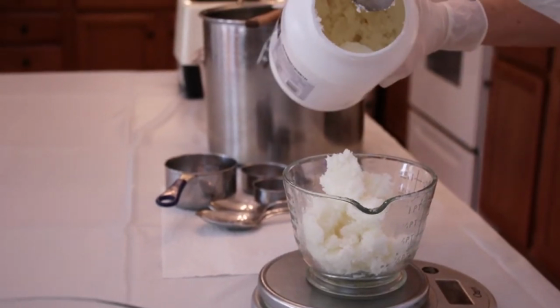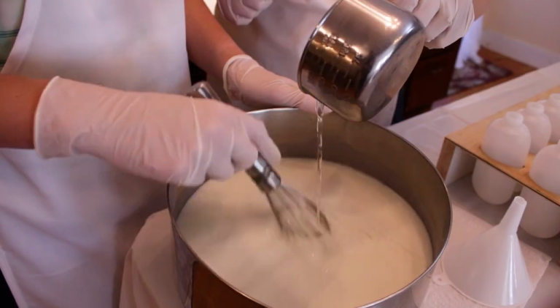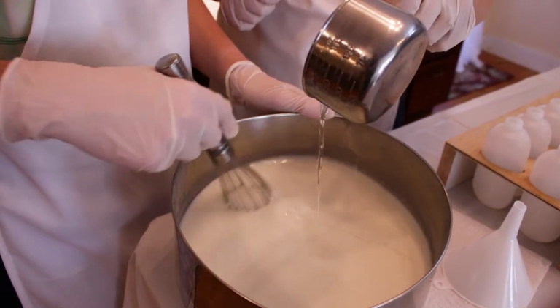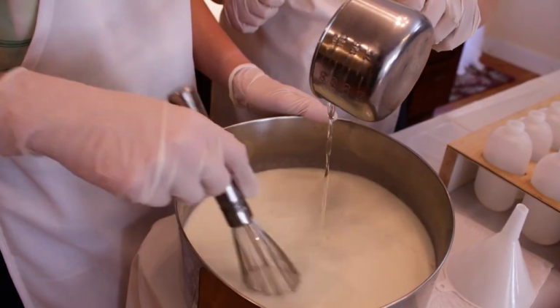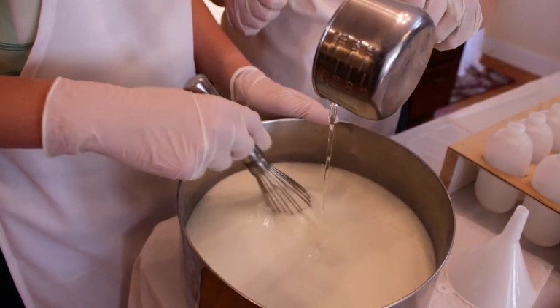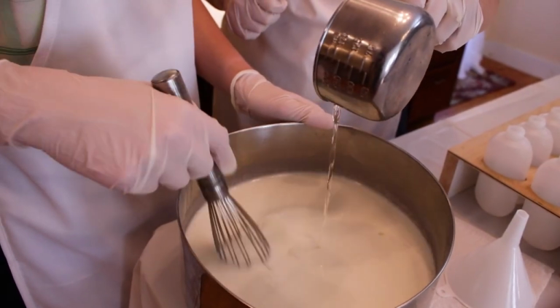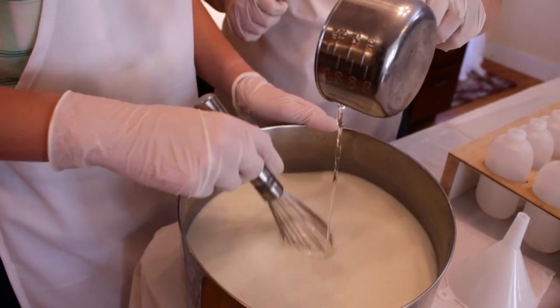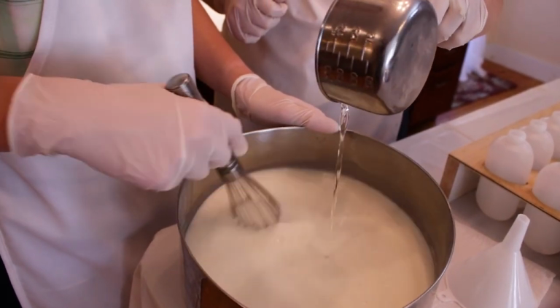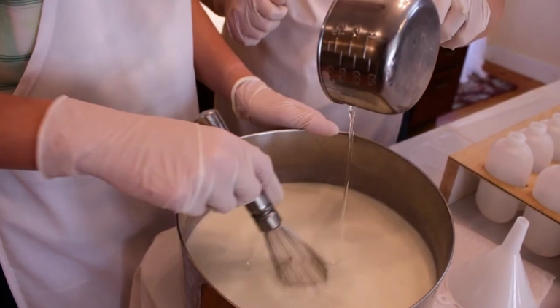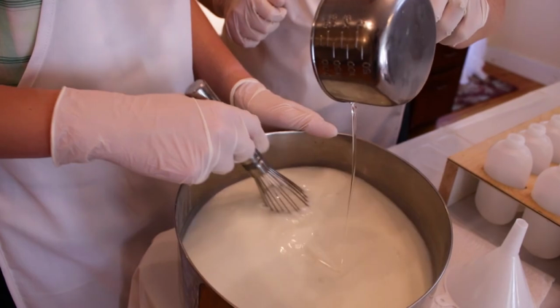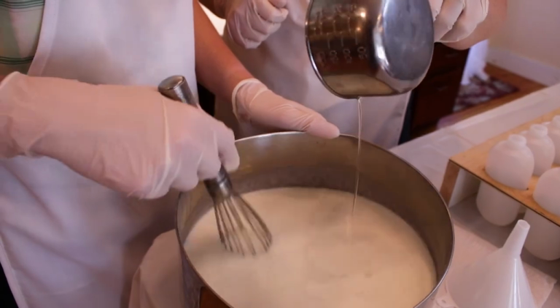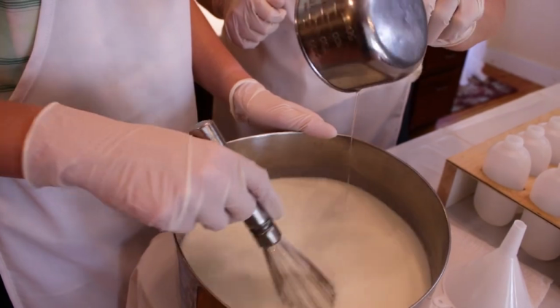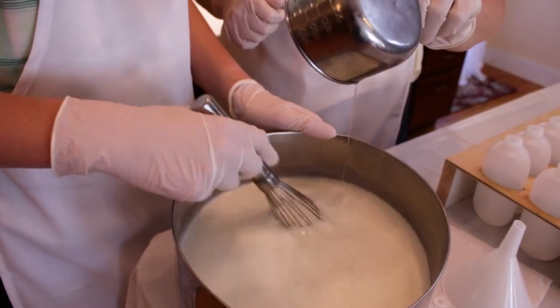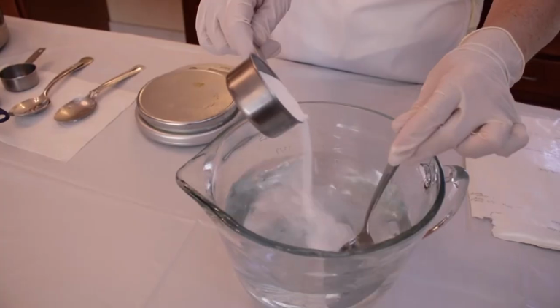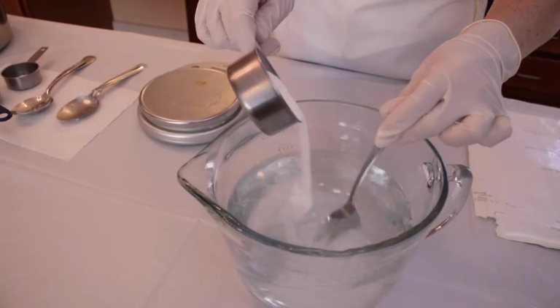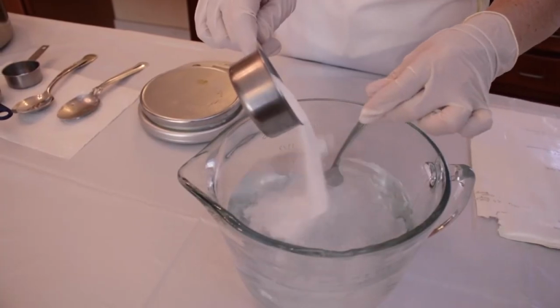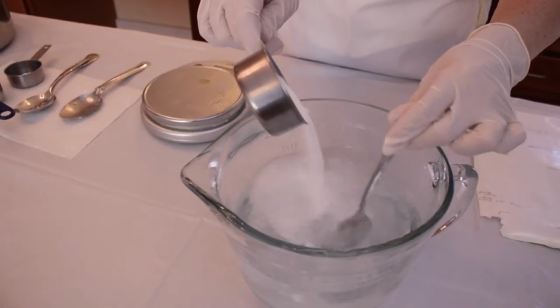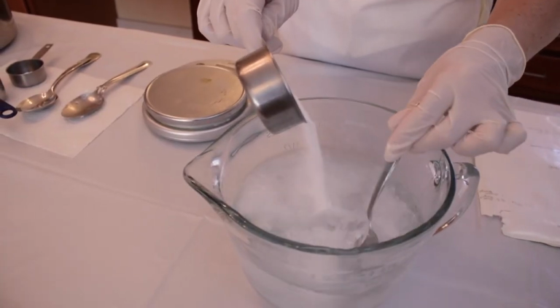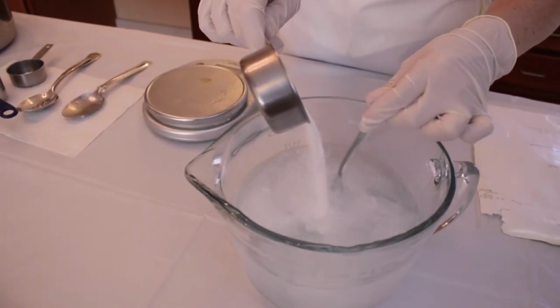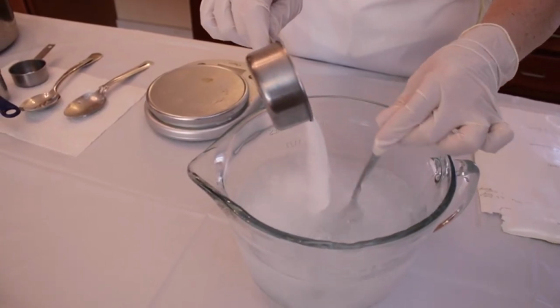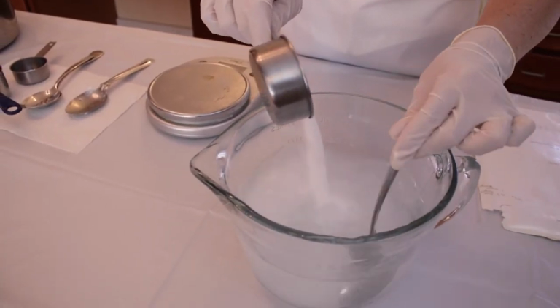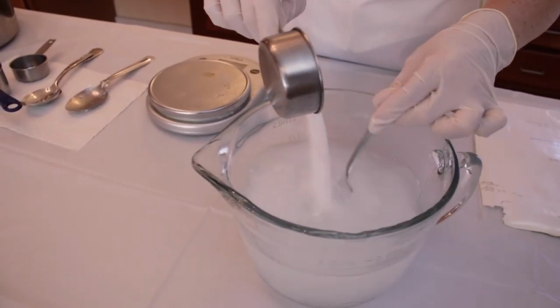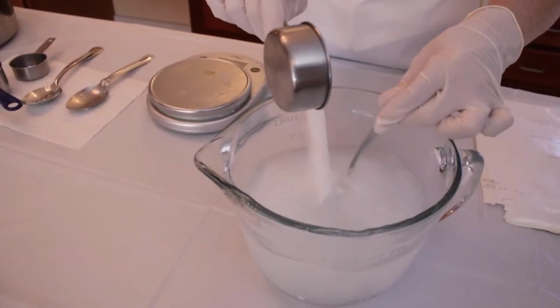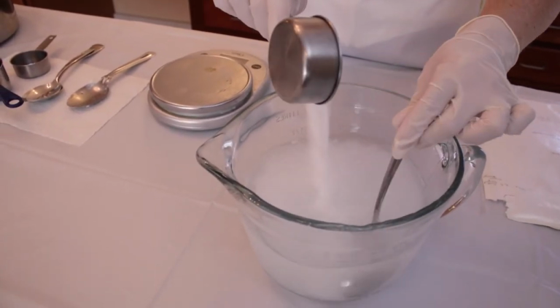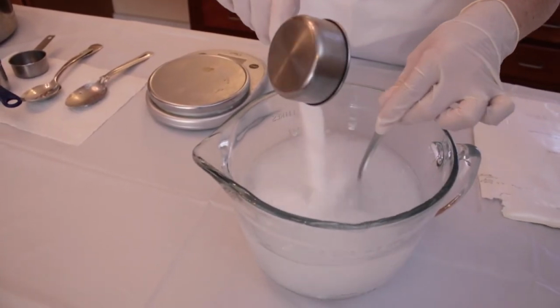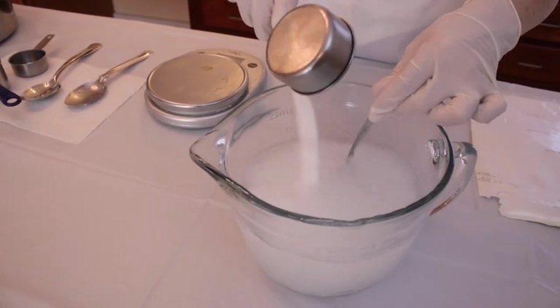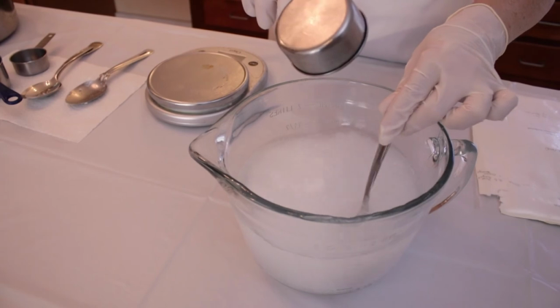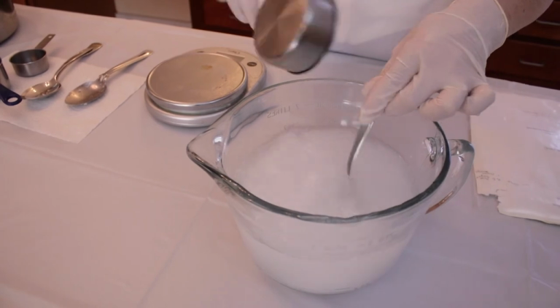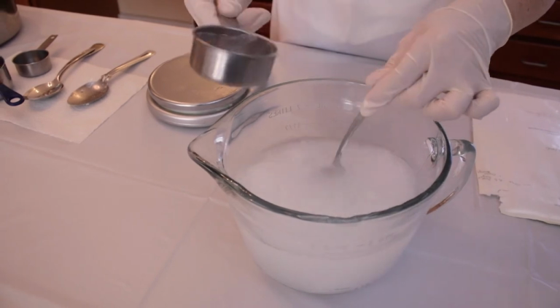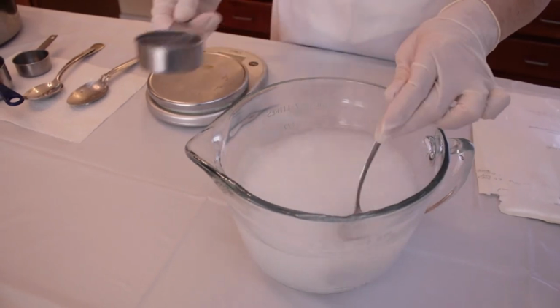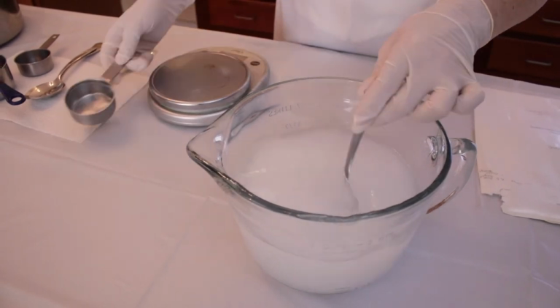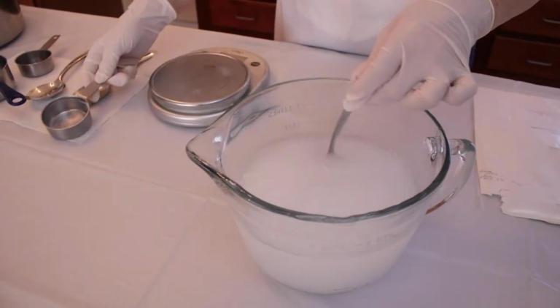We are careful to select all natural ingredients. The preservatives we use are food grade so that we can assure our customers that our lotion is safe.